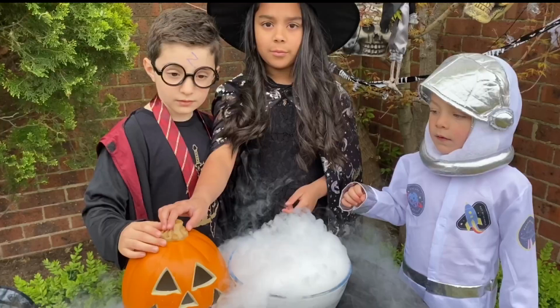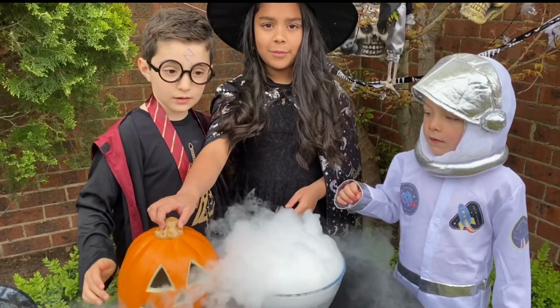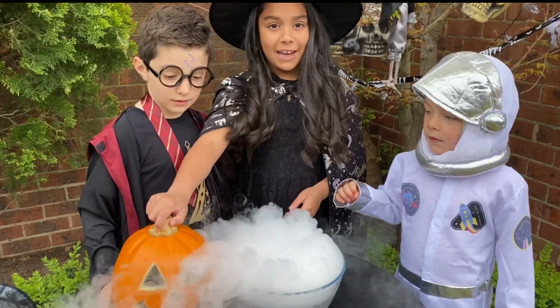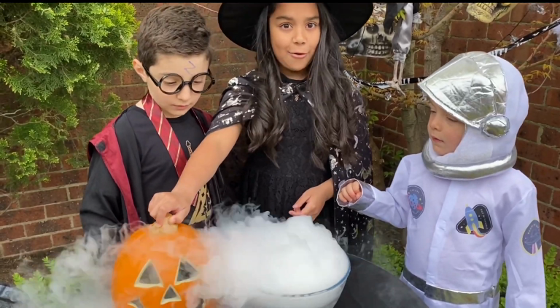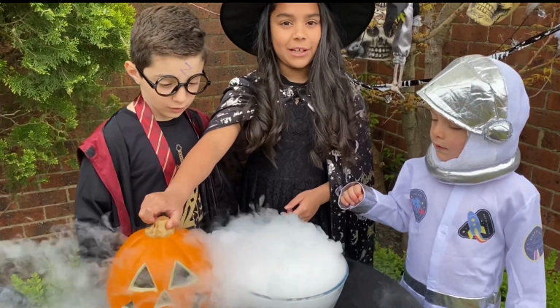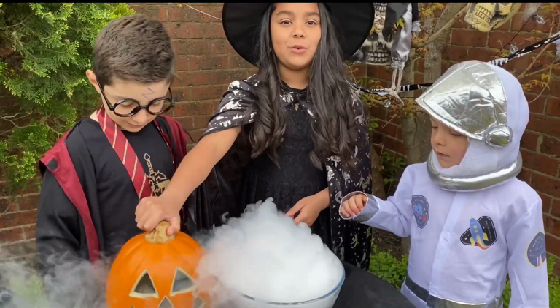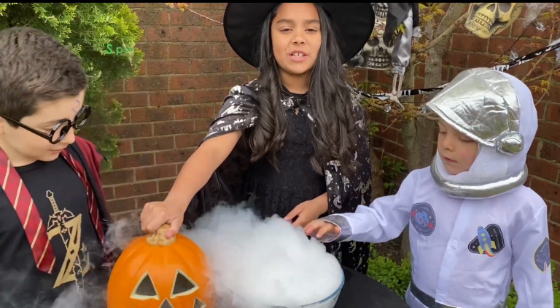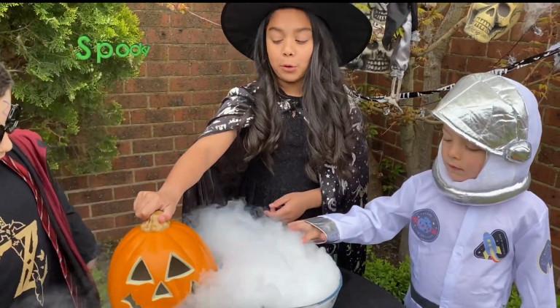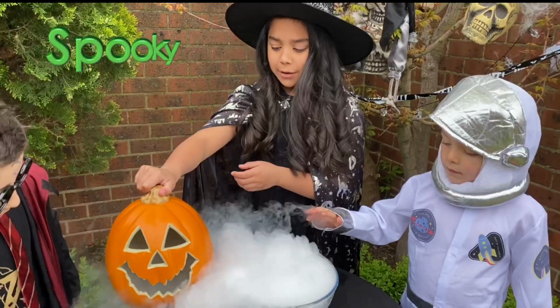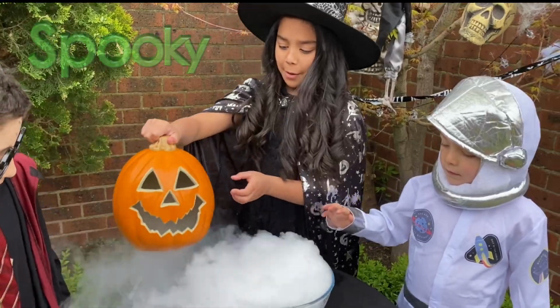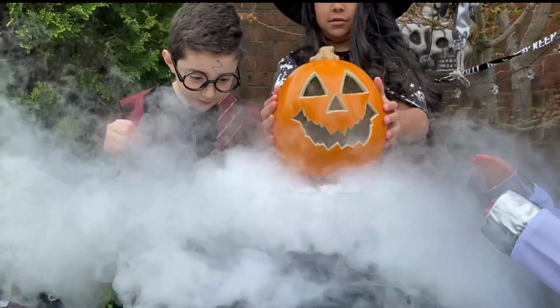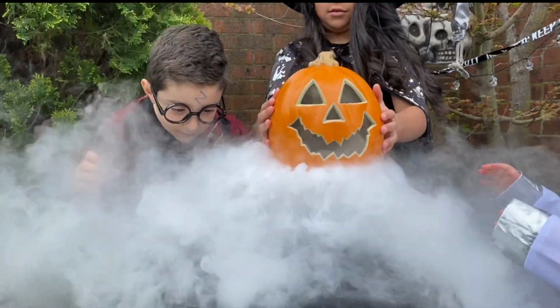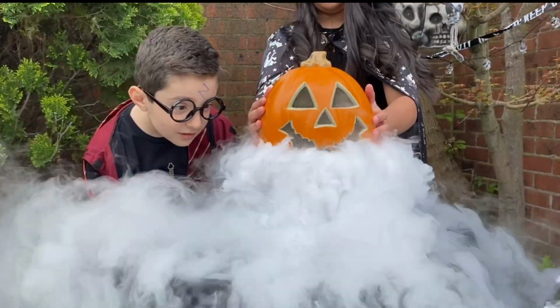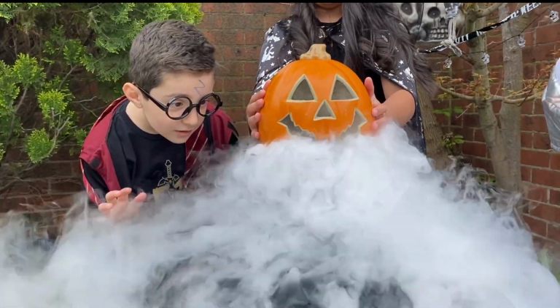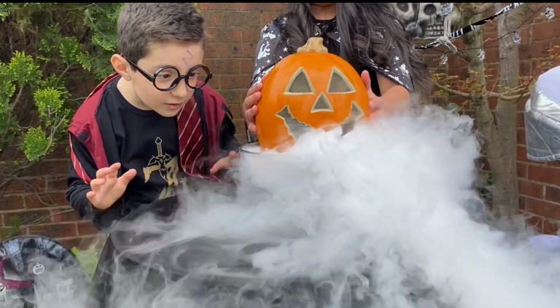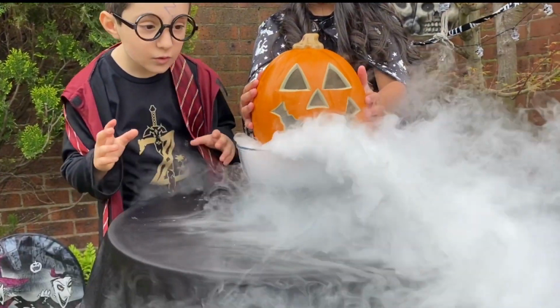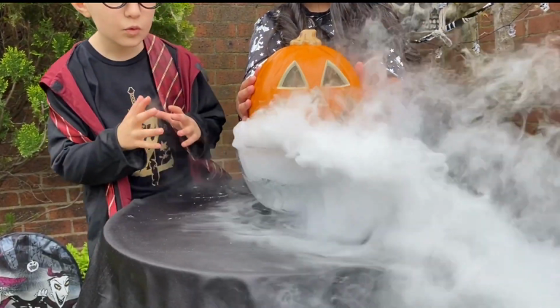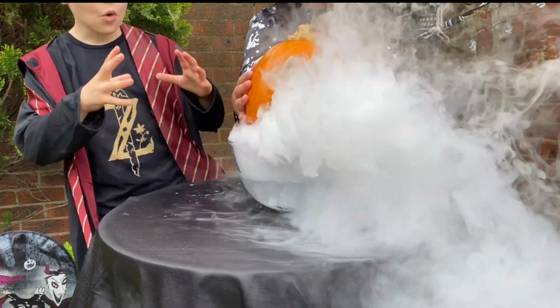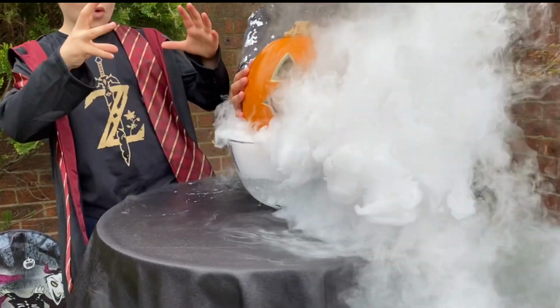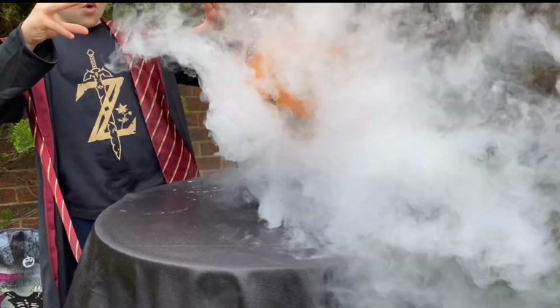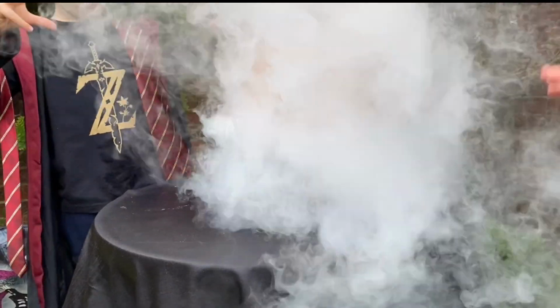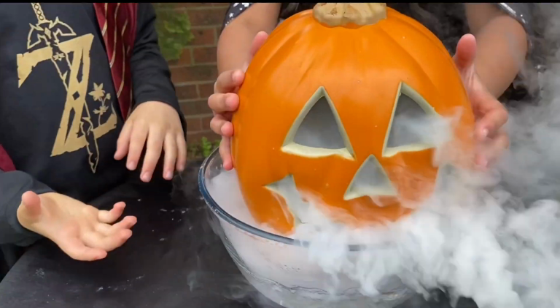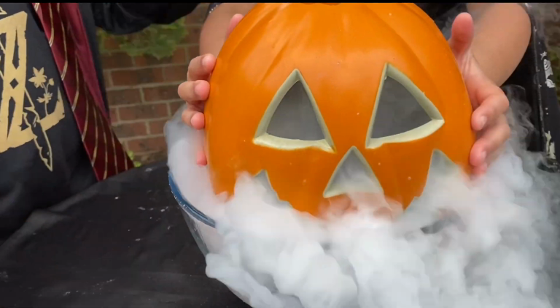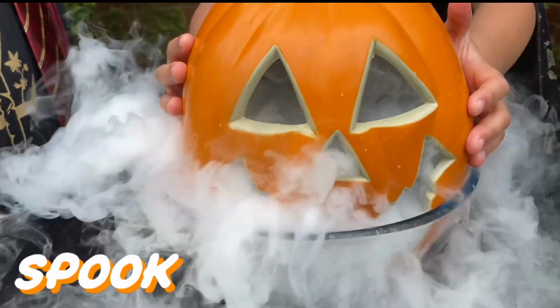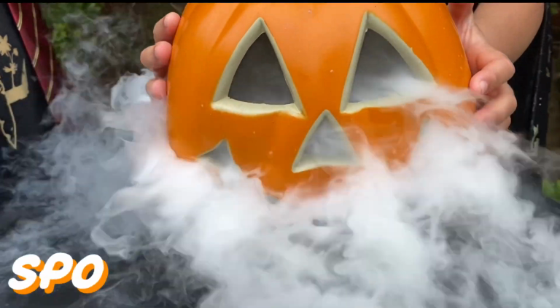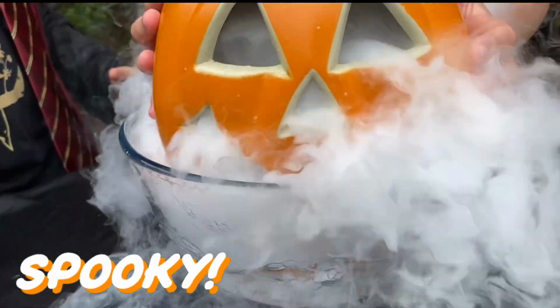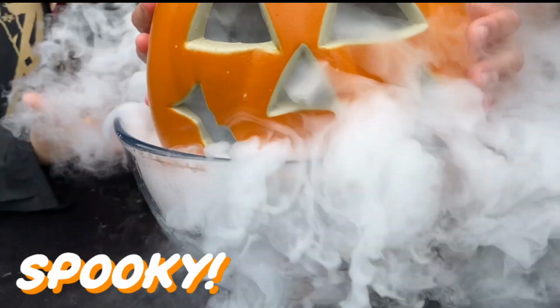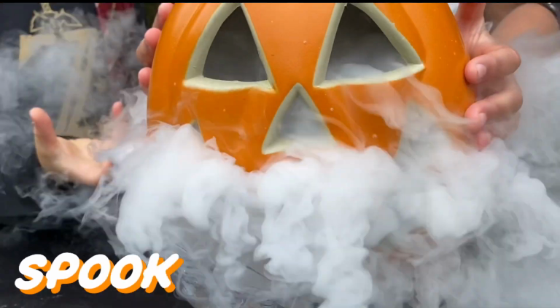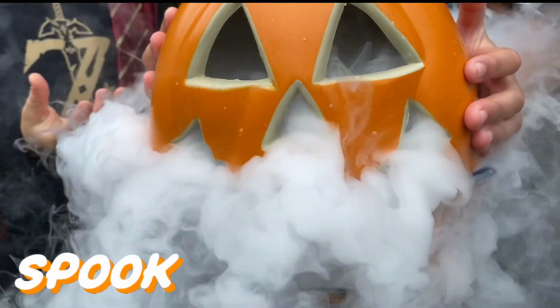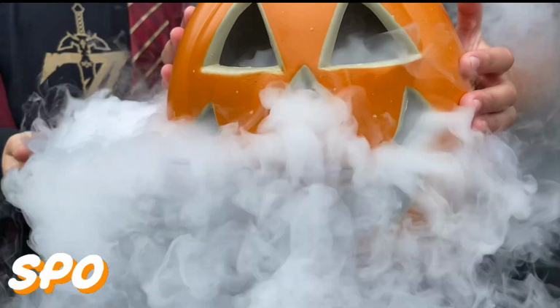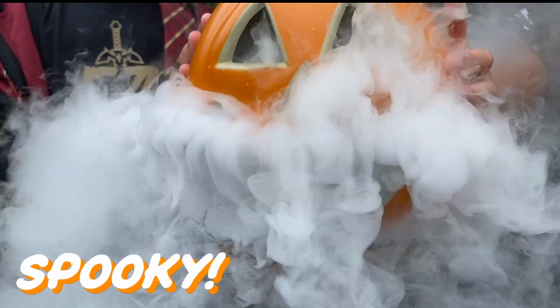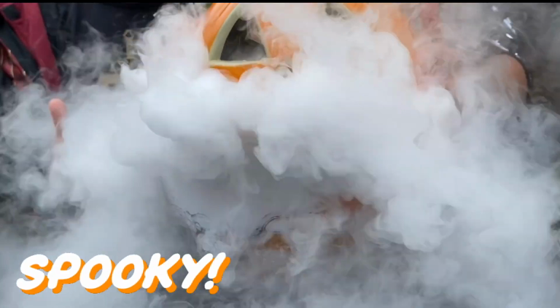Now, we're going to do the spooky pumpkin. Whoa! My spooky dog!